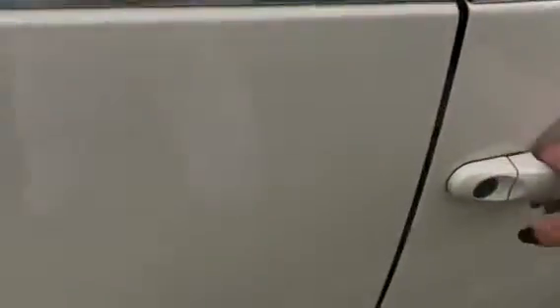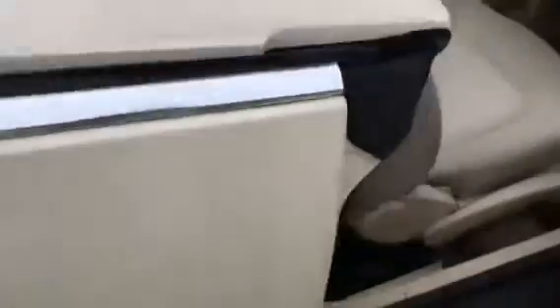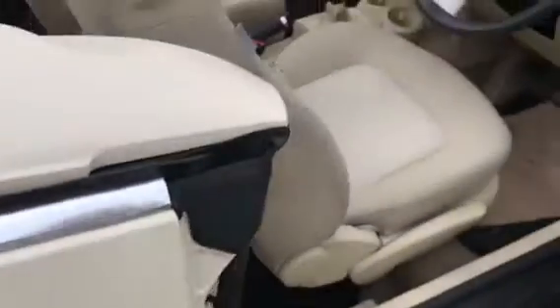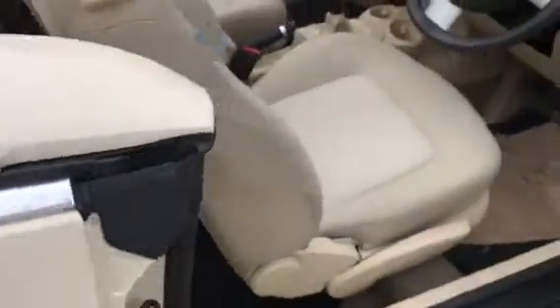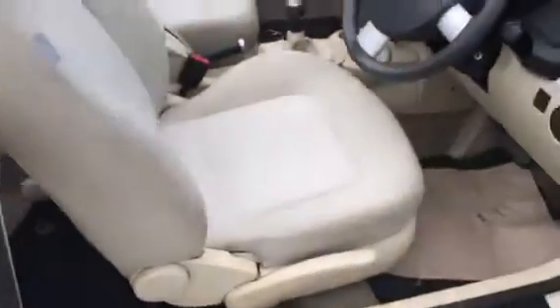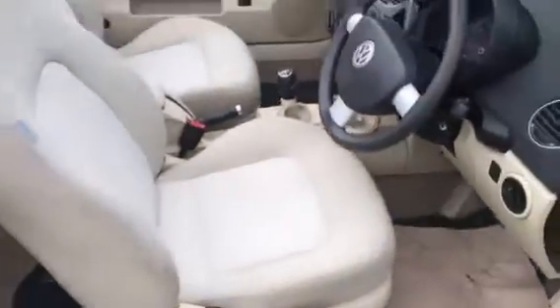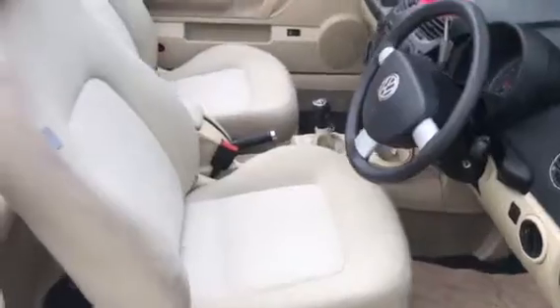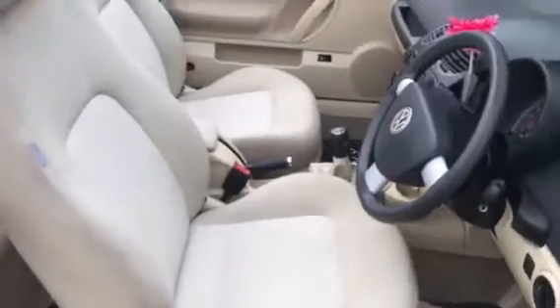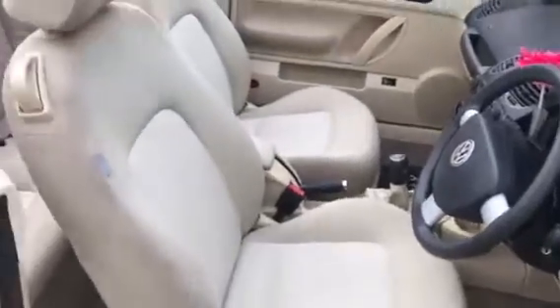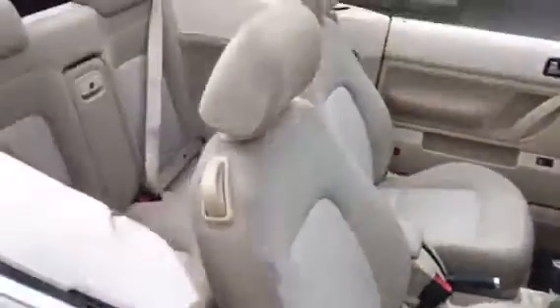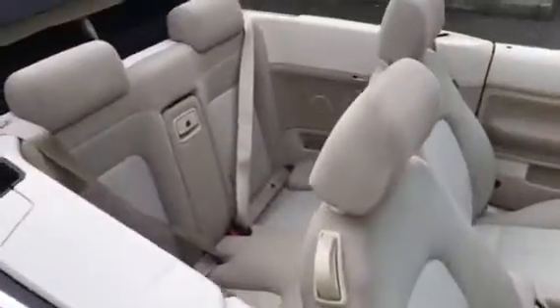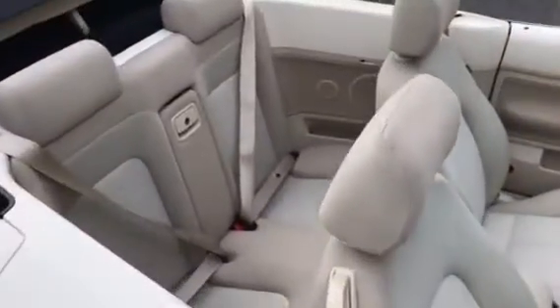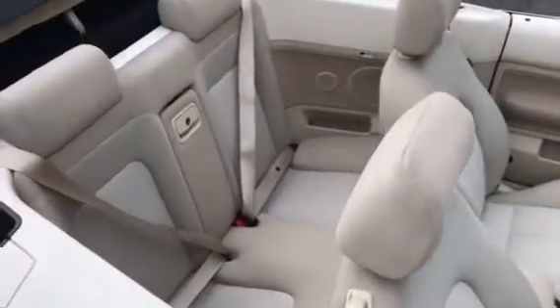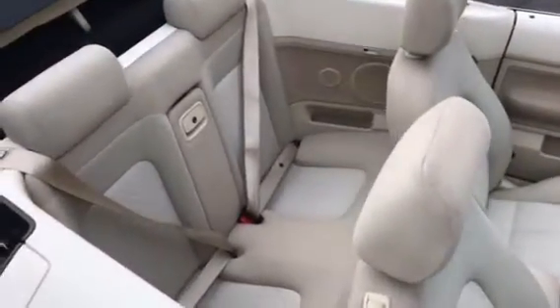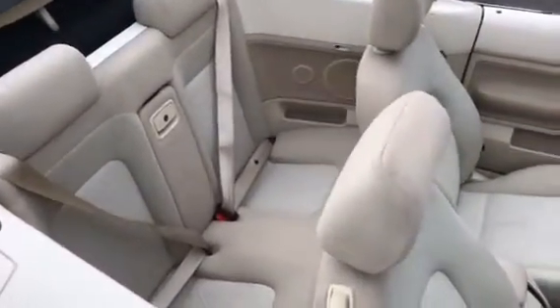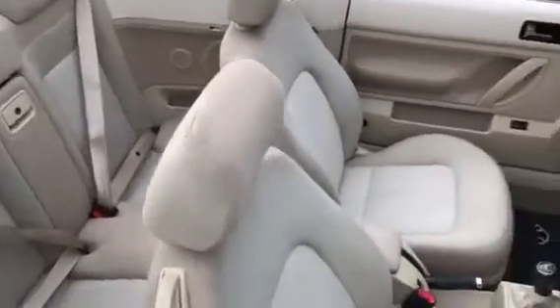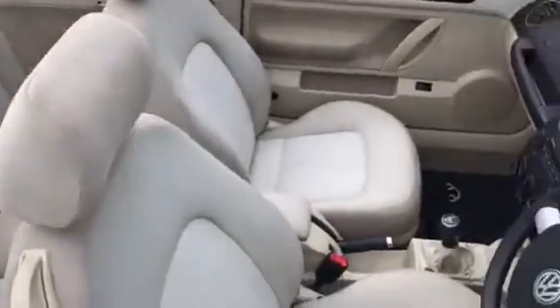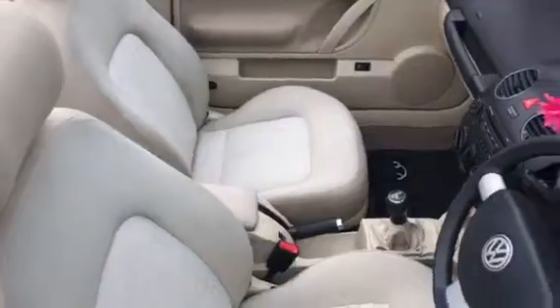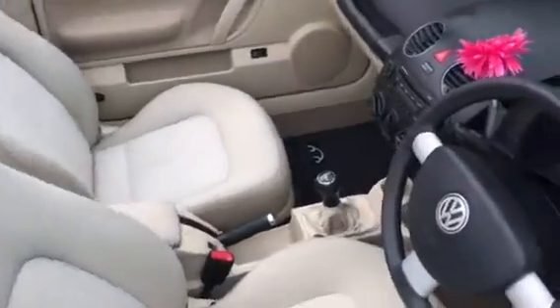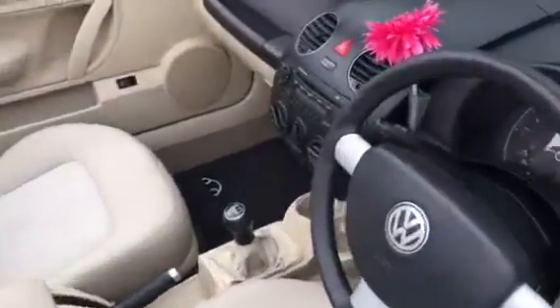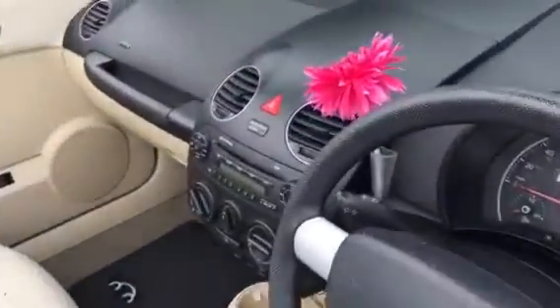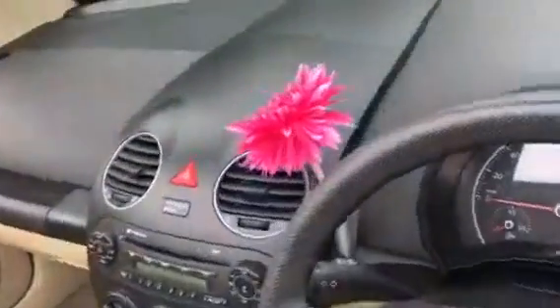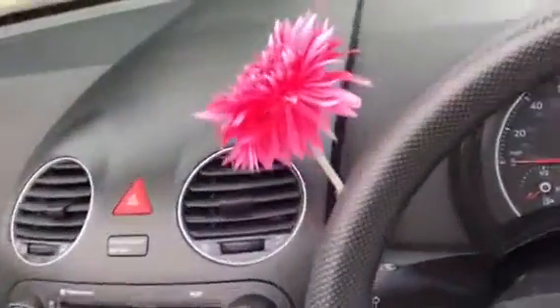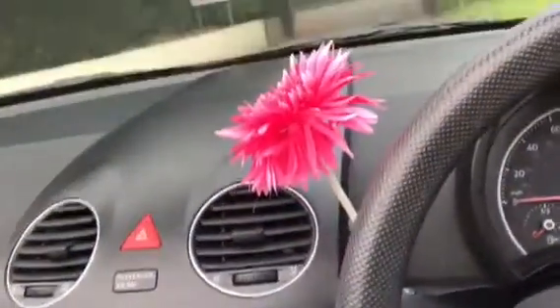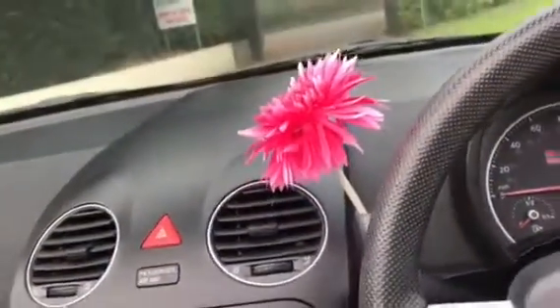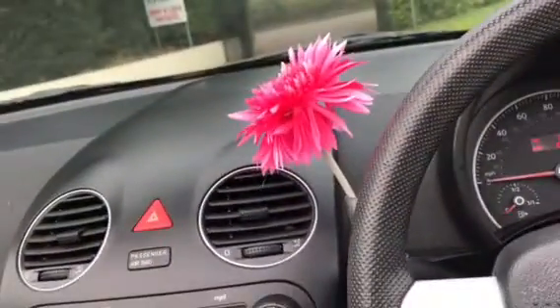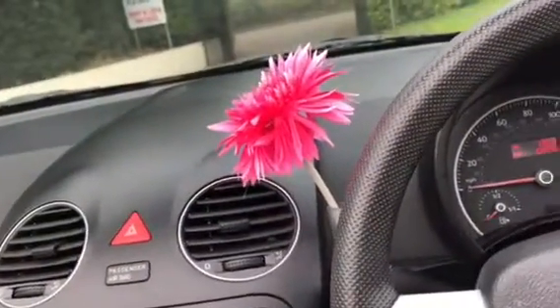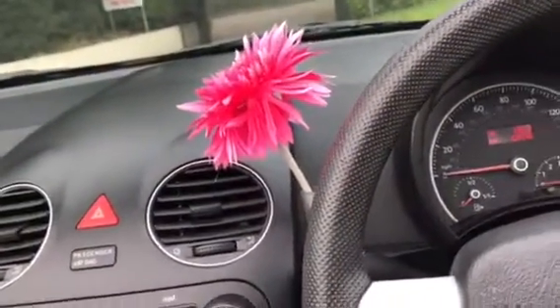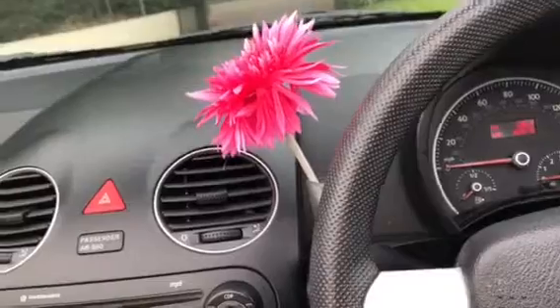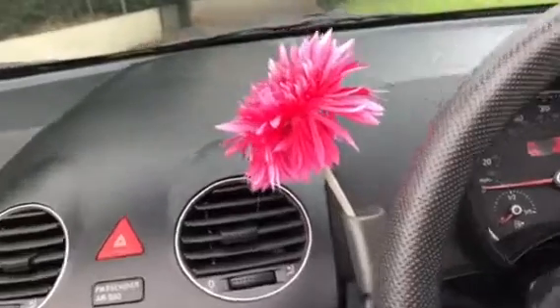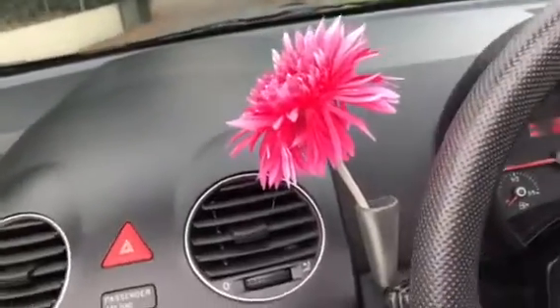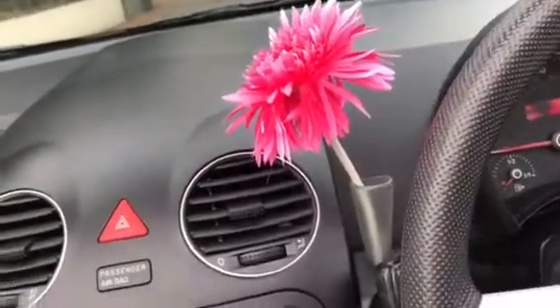Let me show you inside. So here she is, she's all in cream. Comes with the obligatory little flower that all Beetles seem to have — this one's in fuchsia pink.